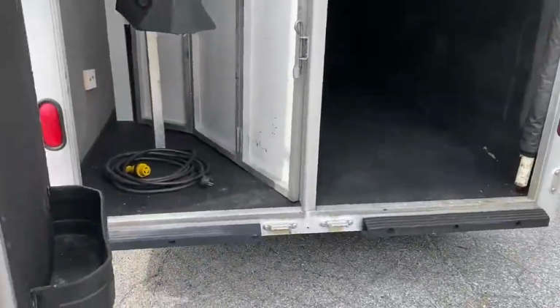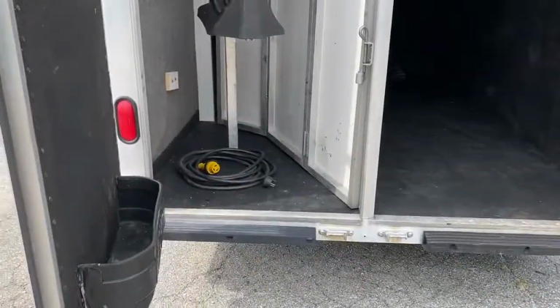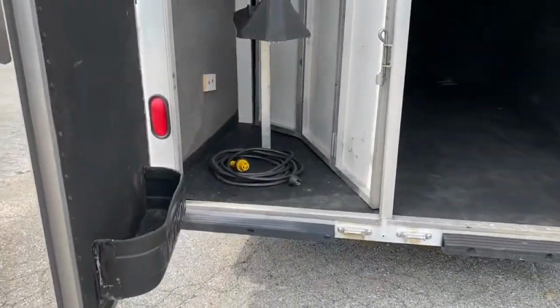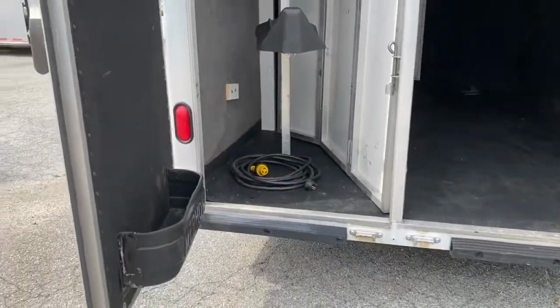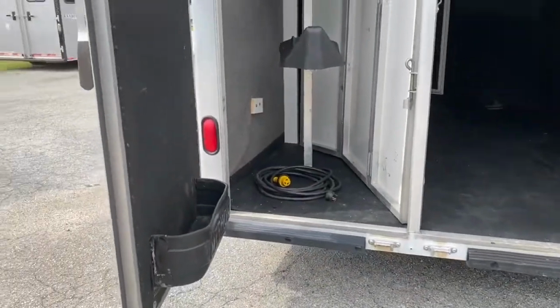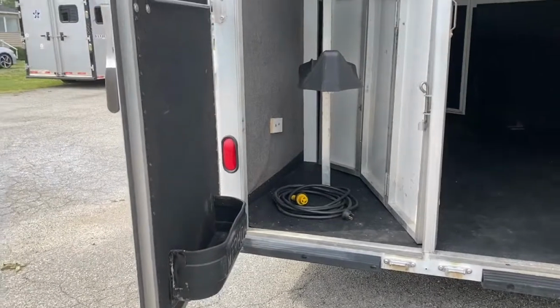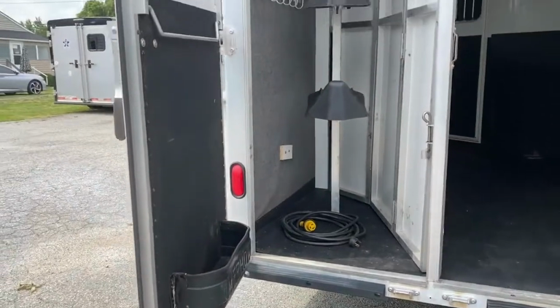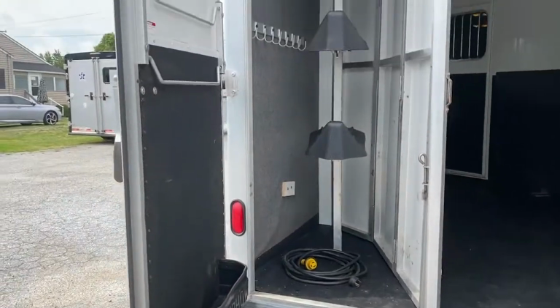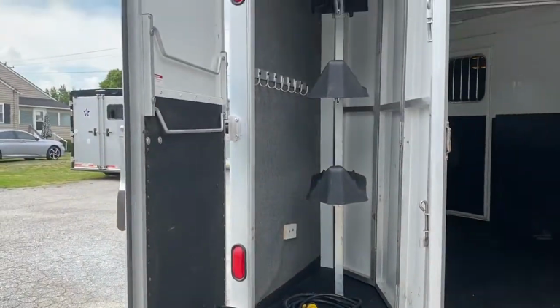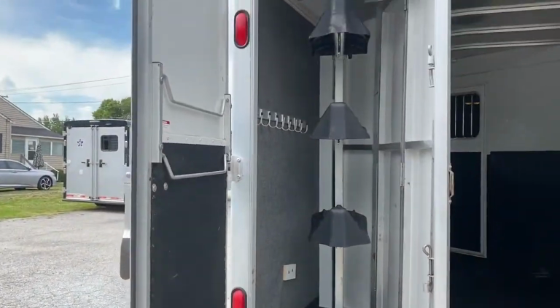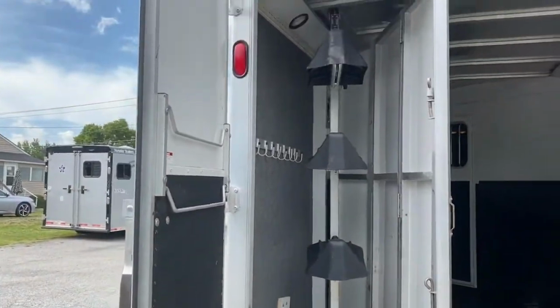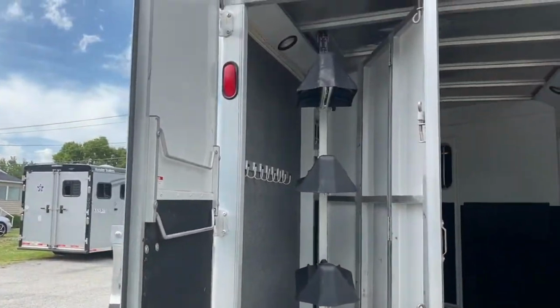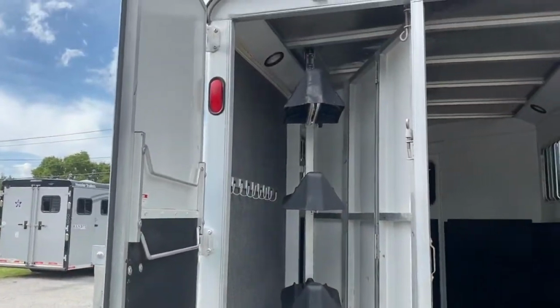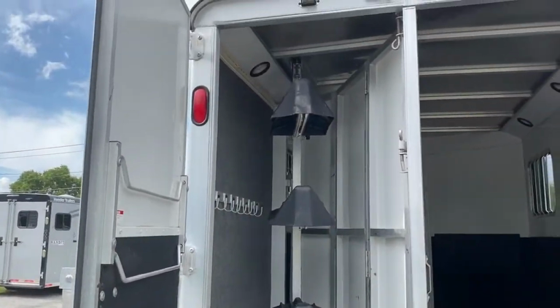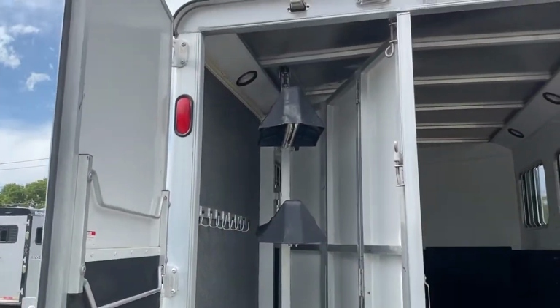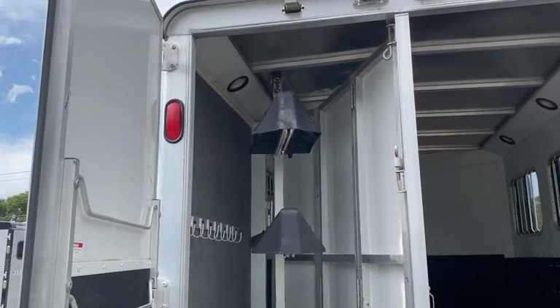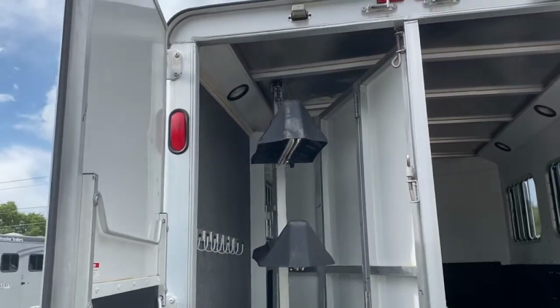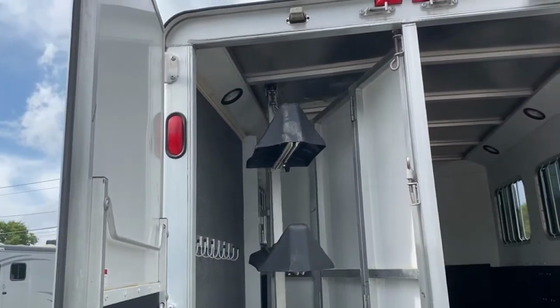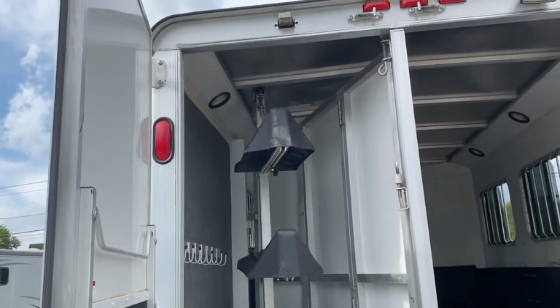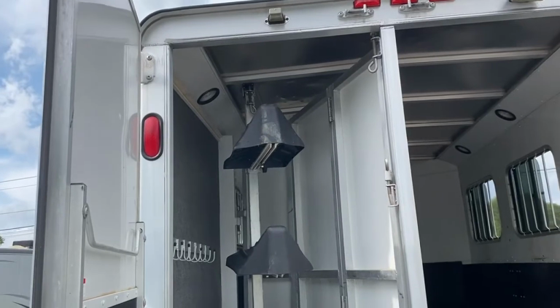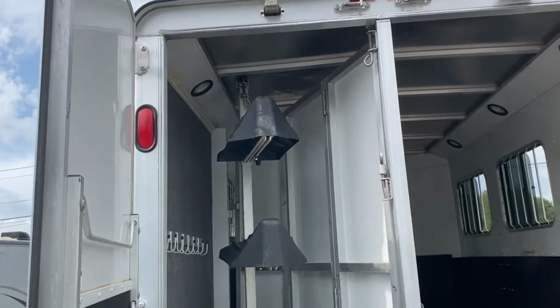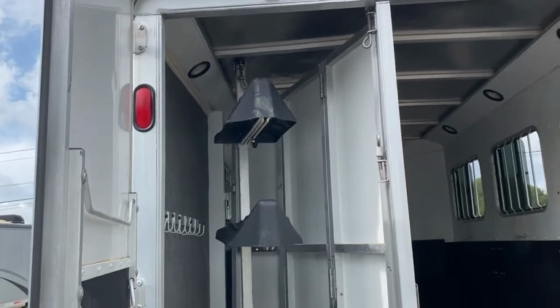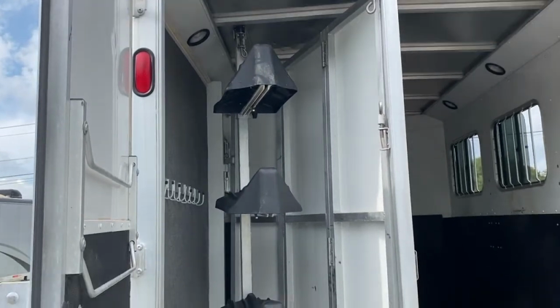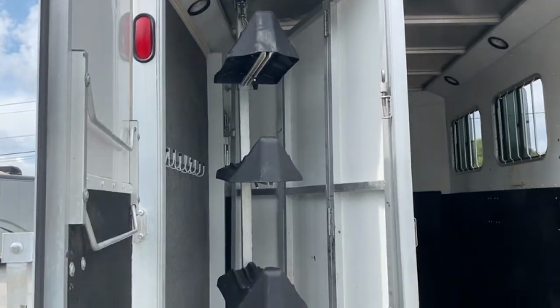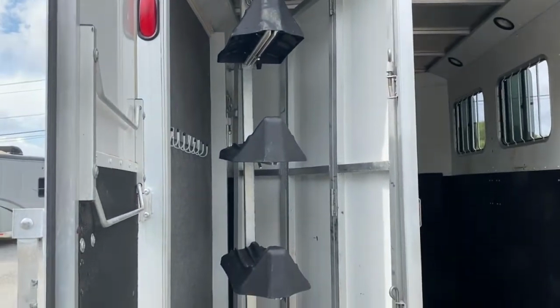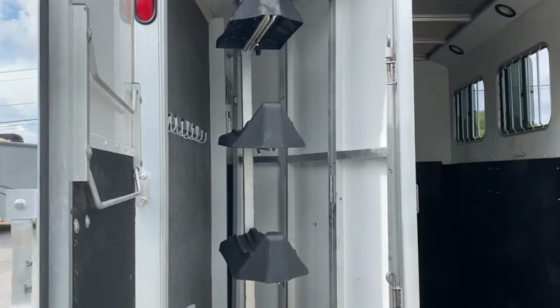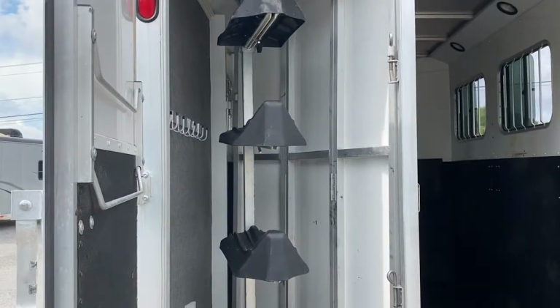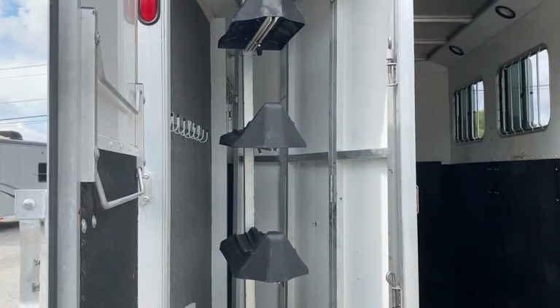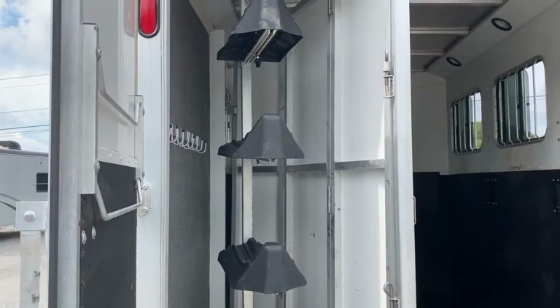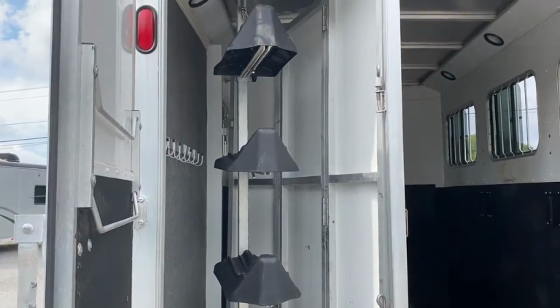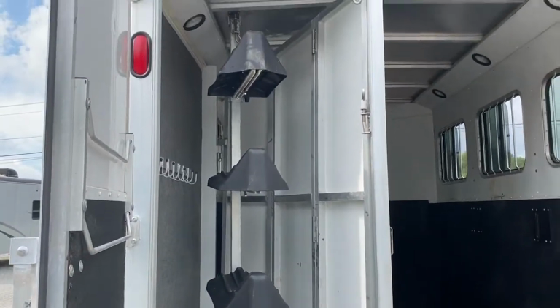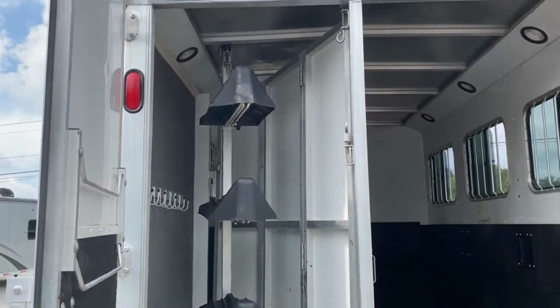It's a Sierra interior — I'll show you that in just a second. Collapsible rear tack. Got a brush box, blanket bars, bridal hooks, and that saddle bar does come out. That blanket bar does collapse in.